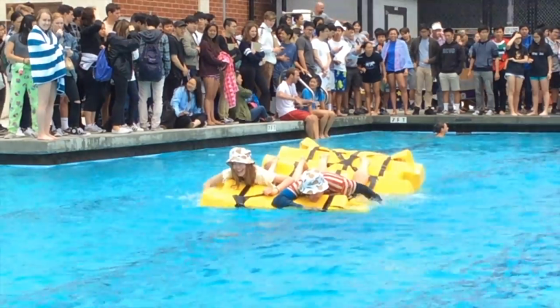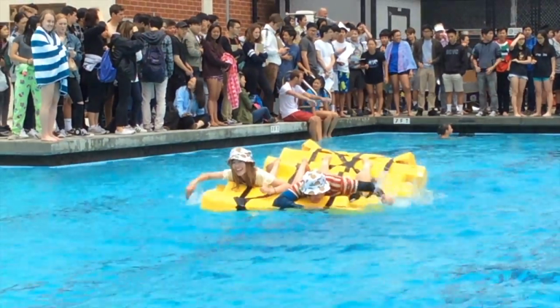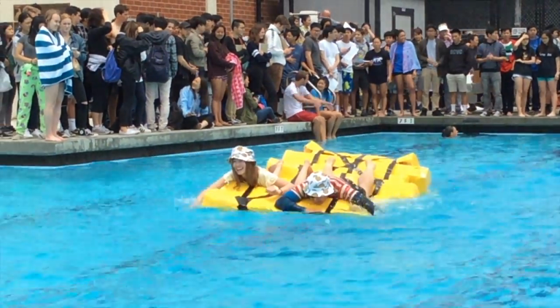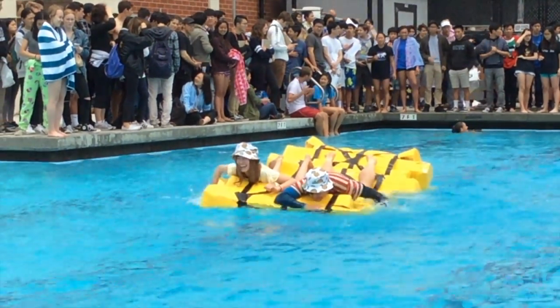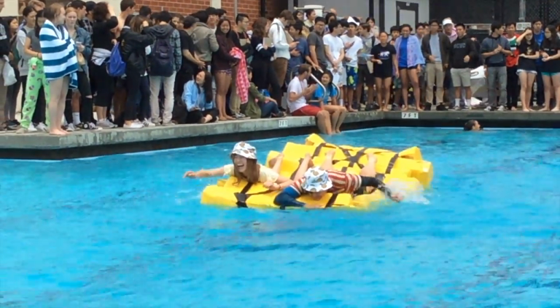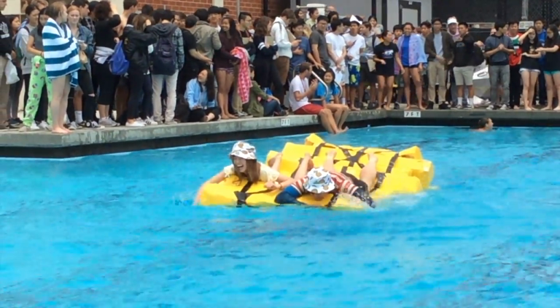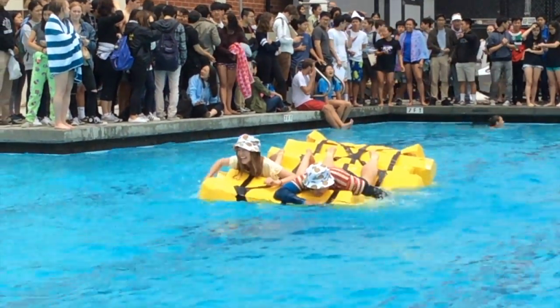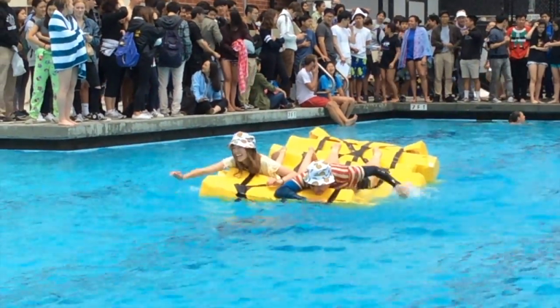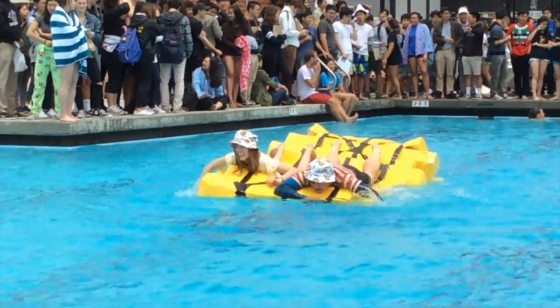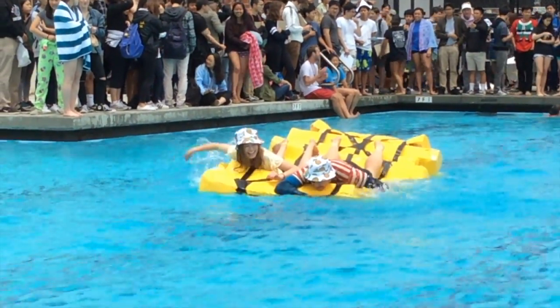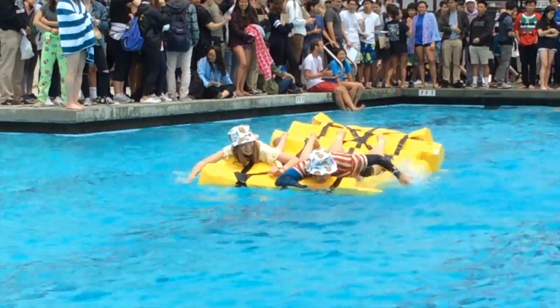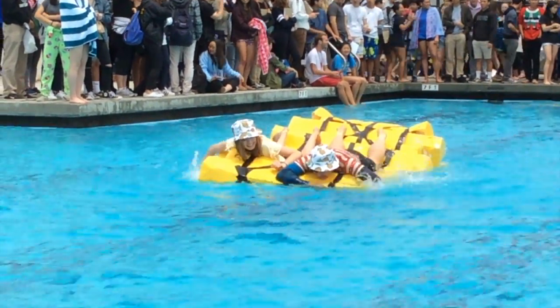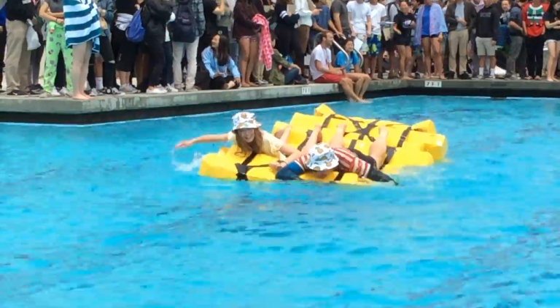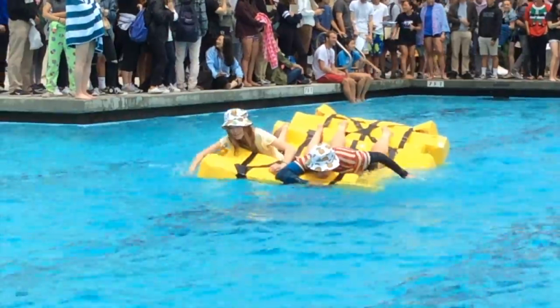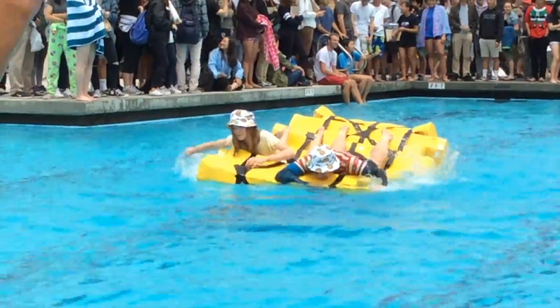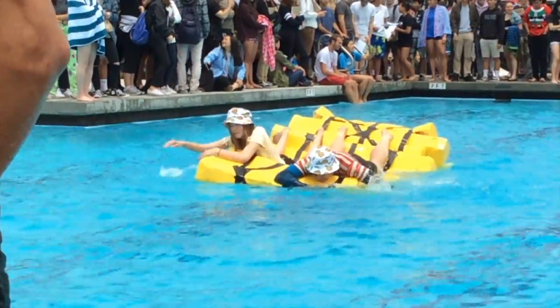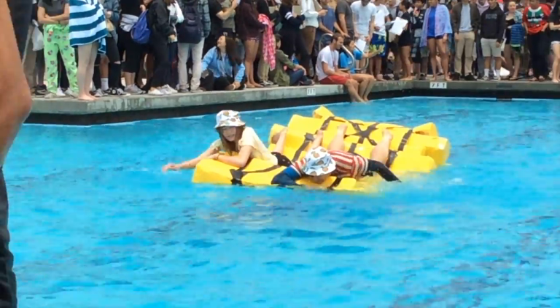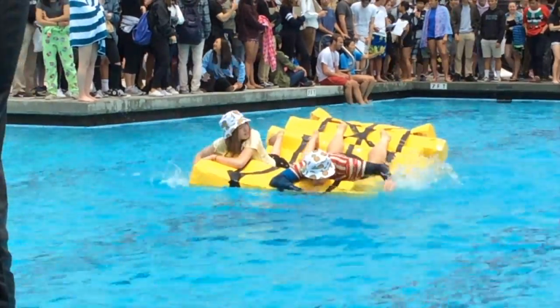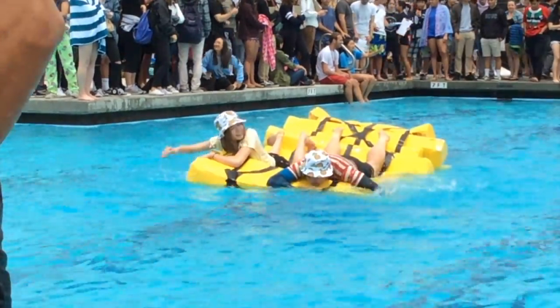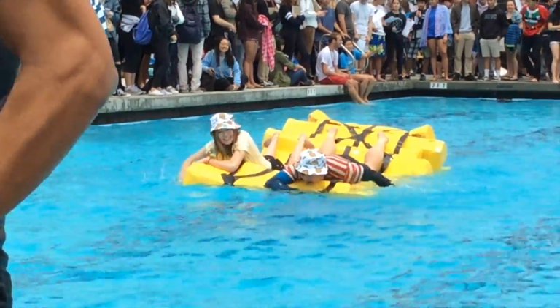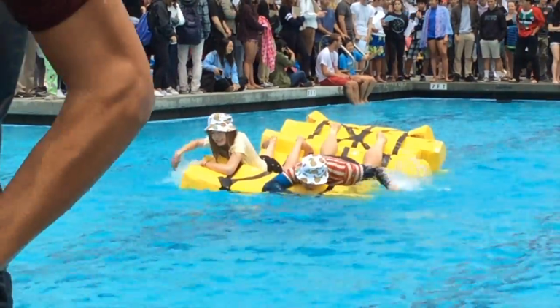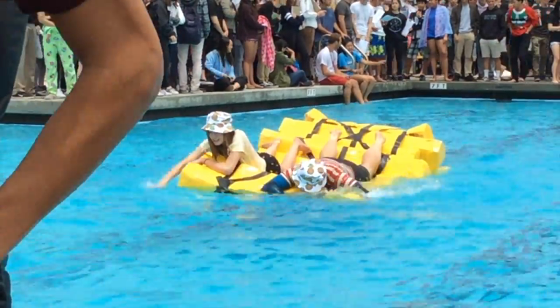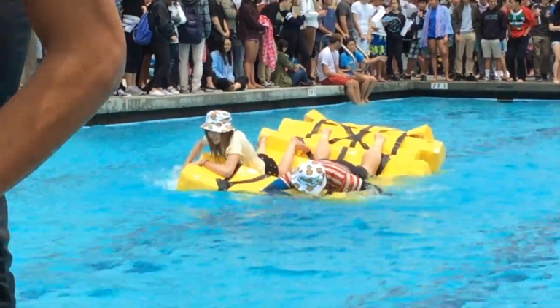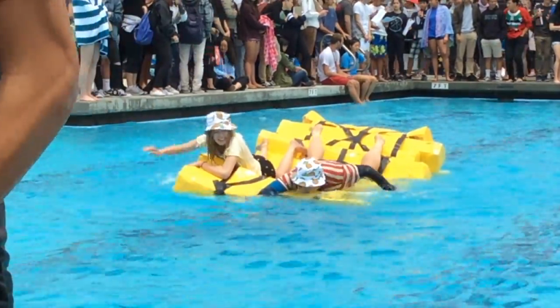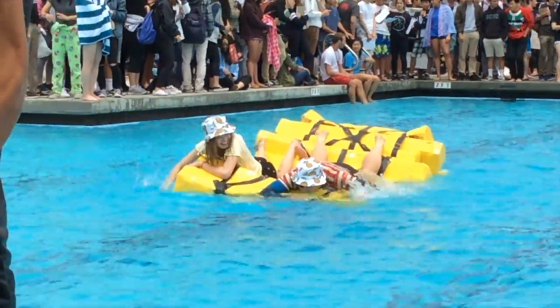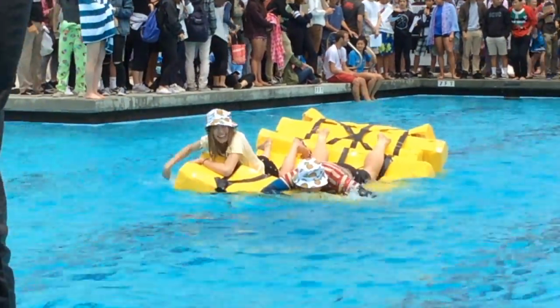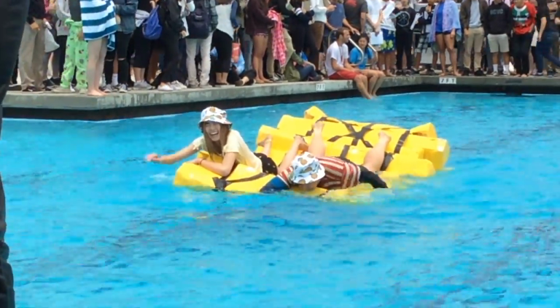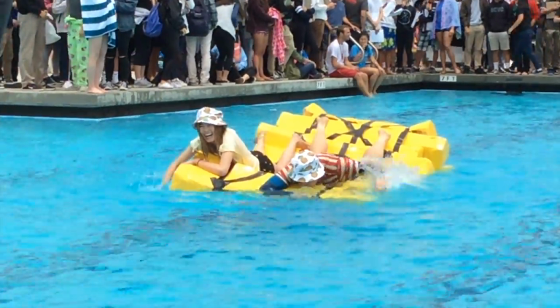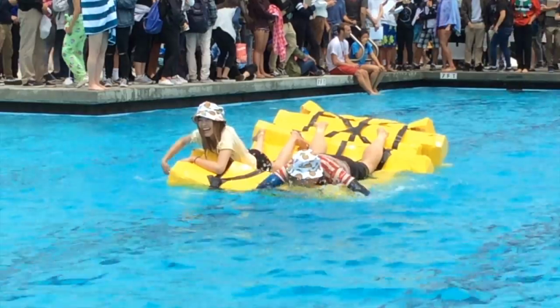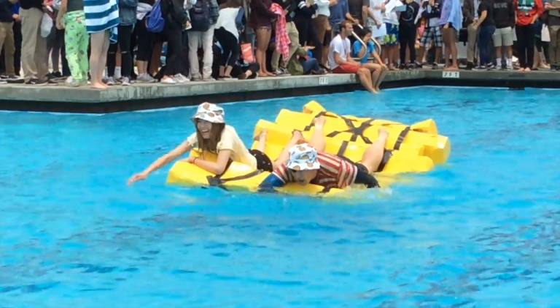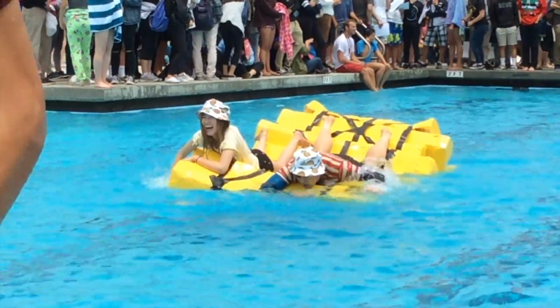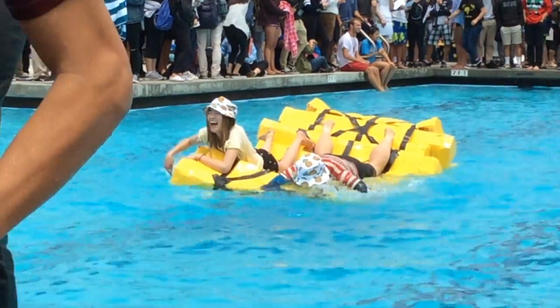My first teammate was my AP chemistry teacher. In his teaching career, he had never participated in the physics boat races, but I persuaded him that you only sink once.